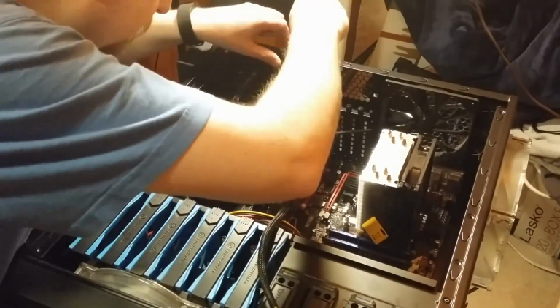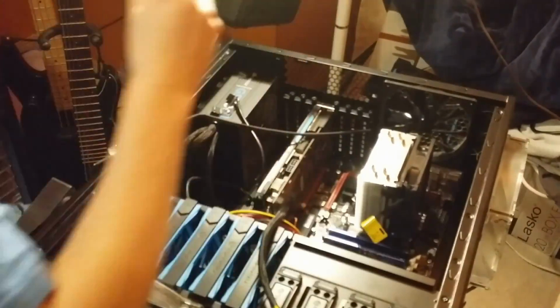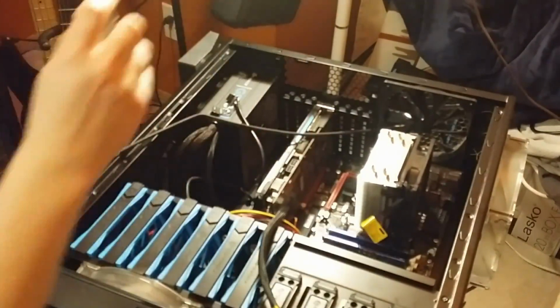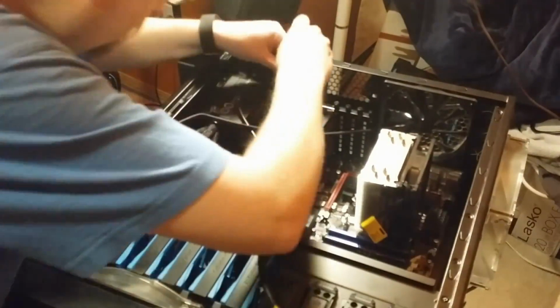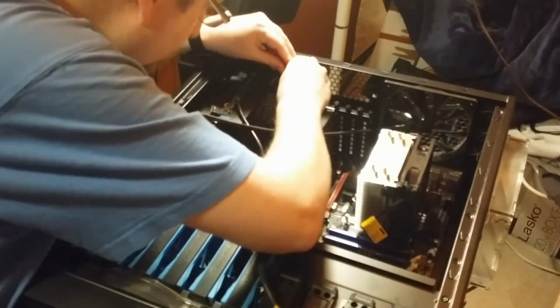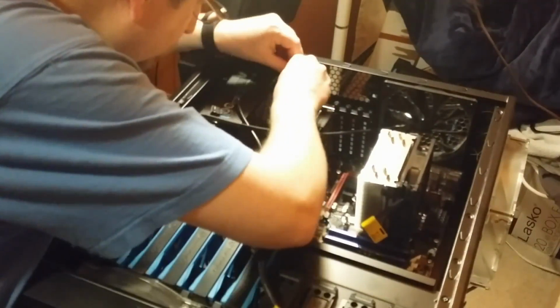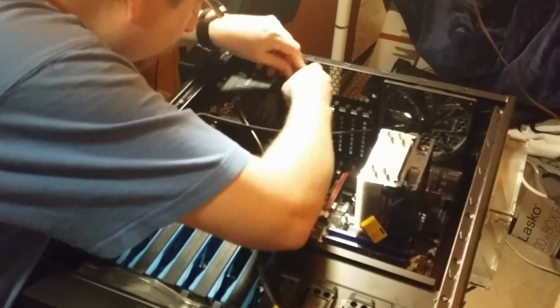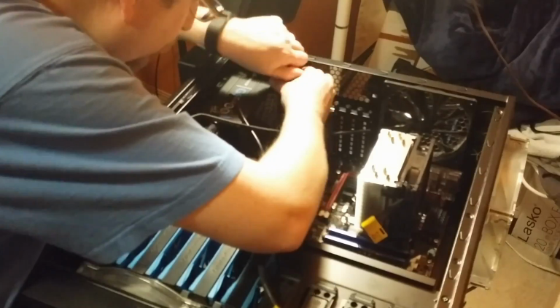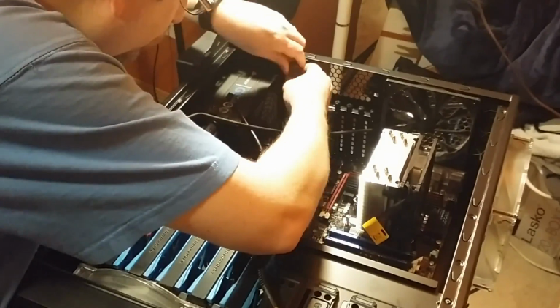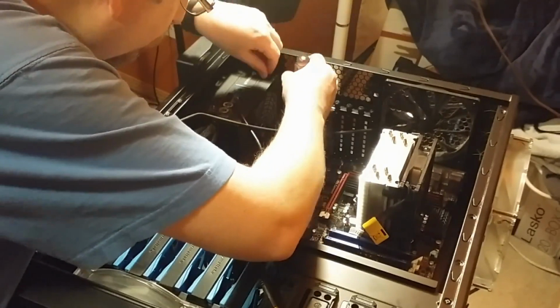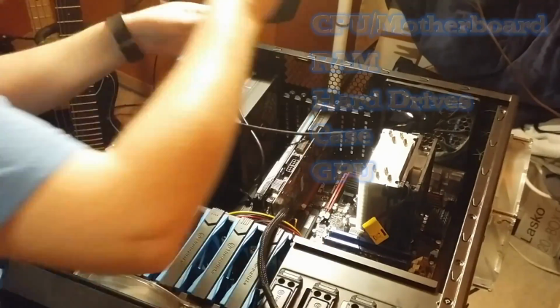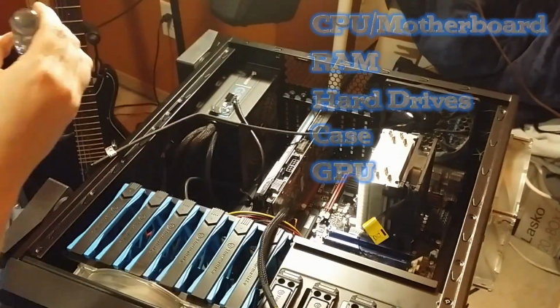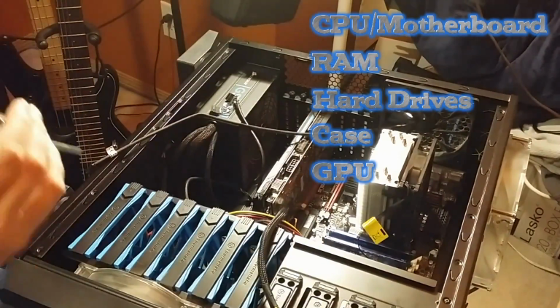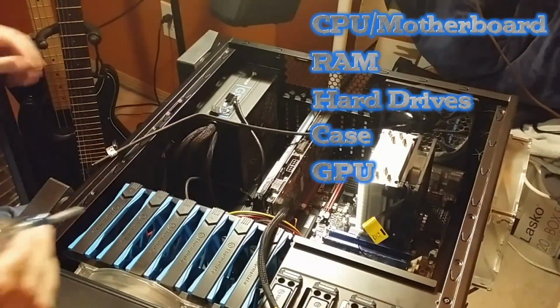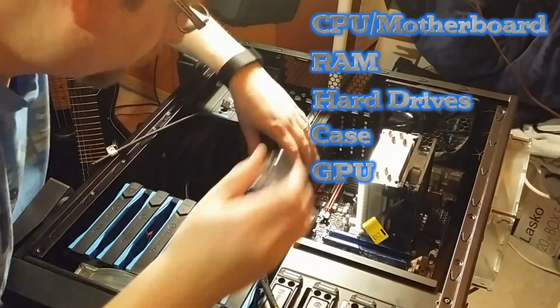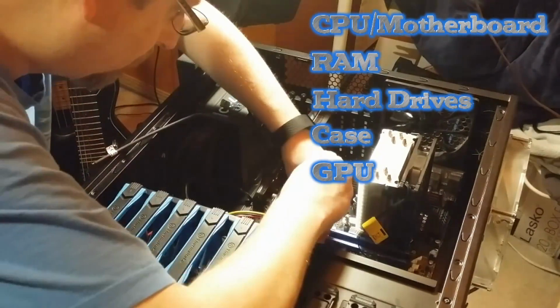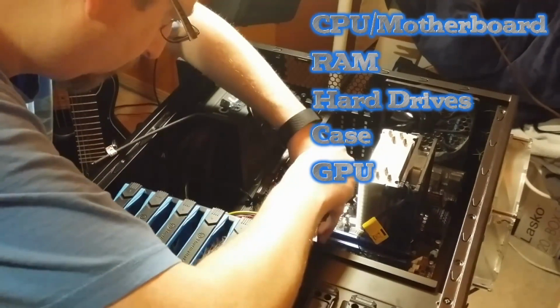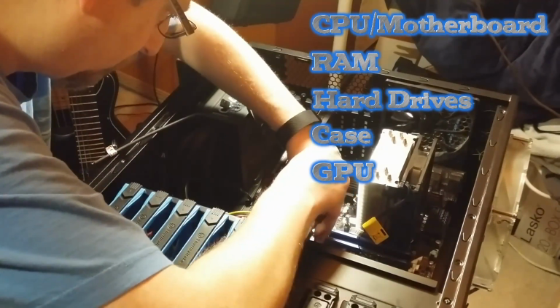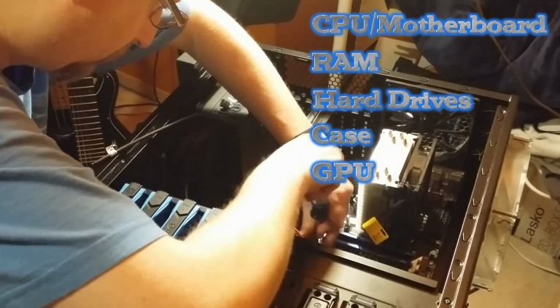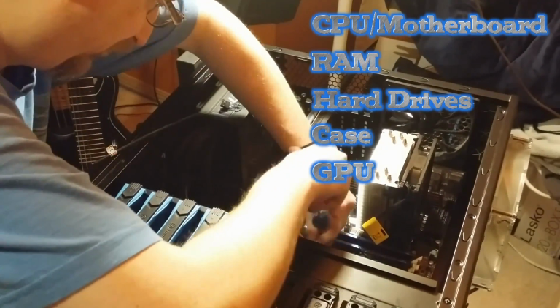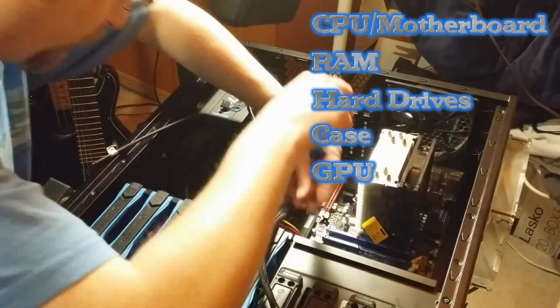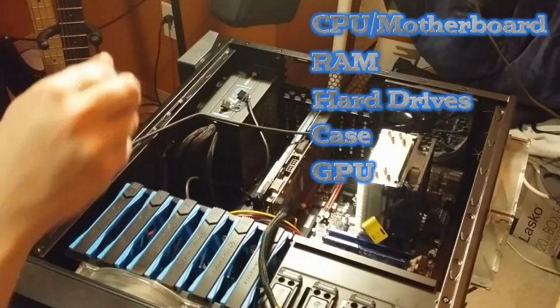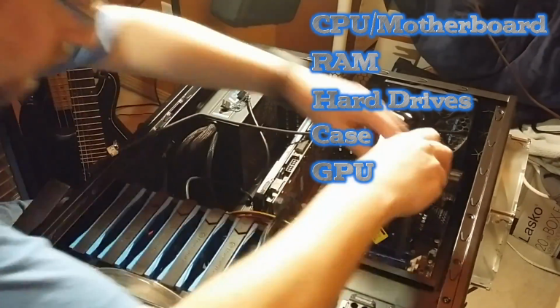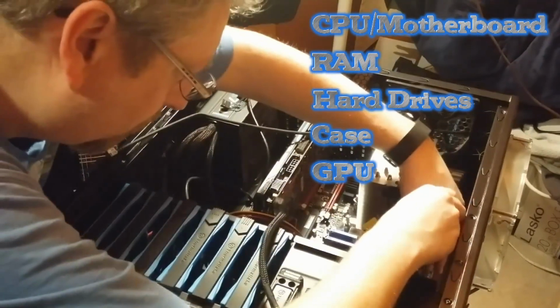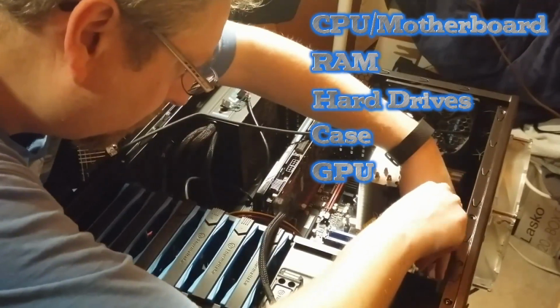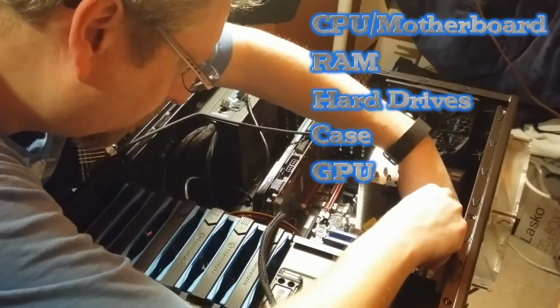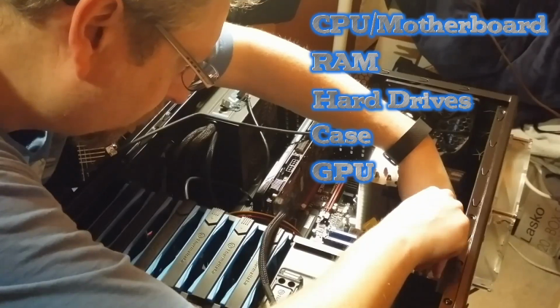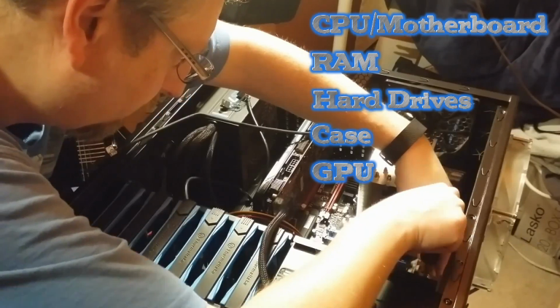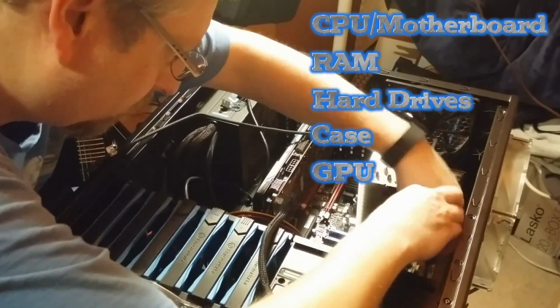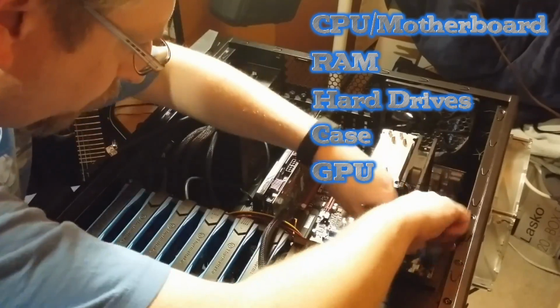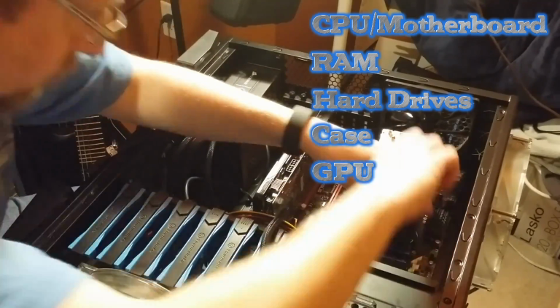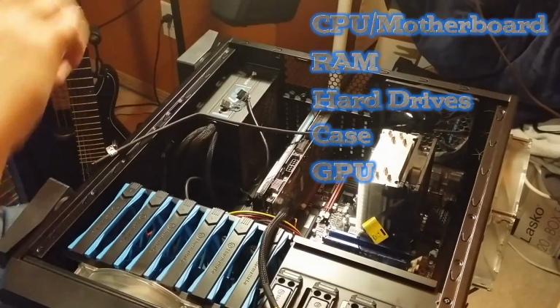That then gives us a parts list with a rough order of priority: CPU and the associated motherboard, RAM, hard drives, case, and GPU.